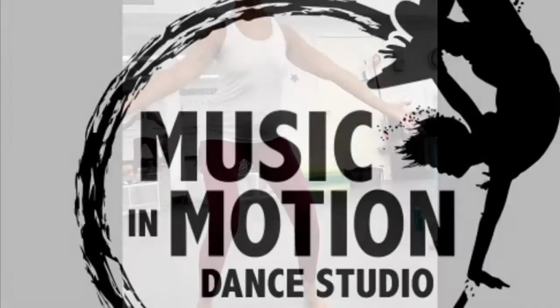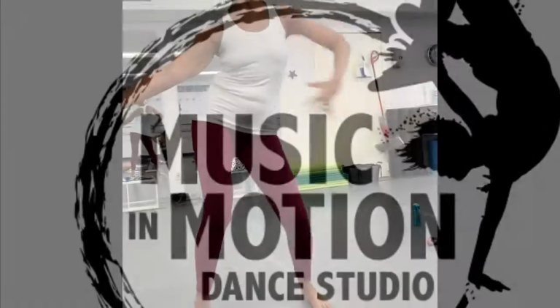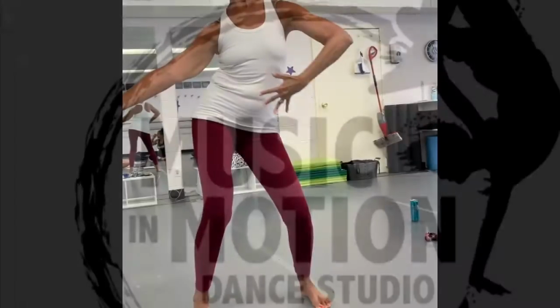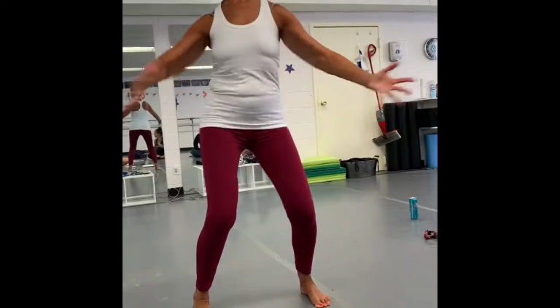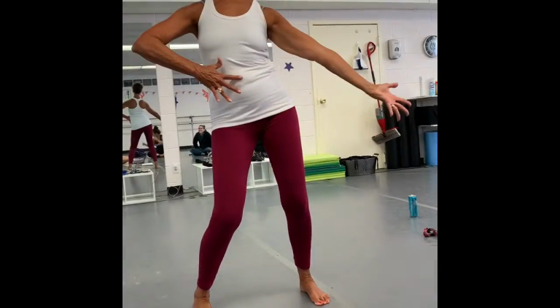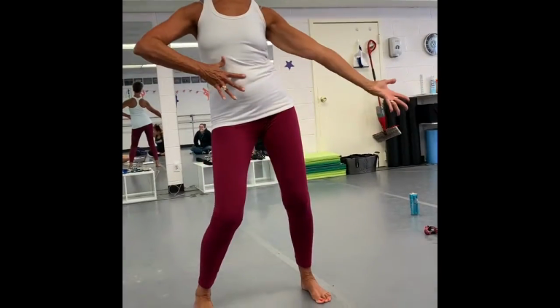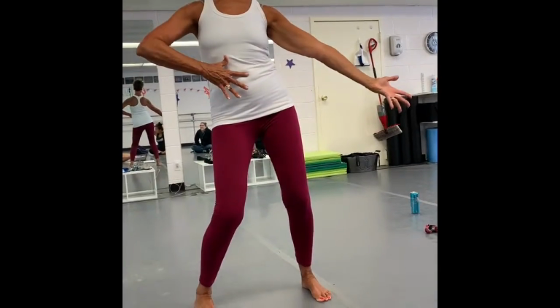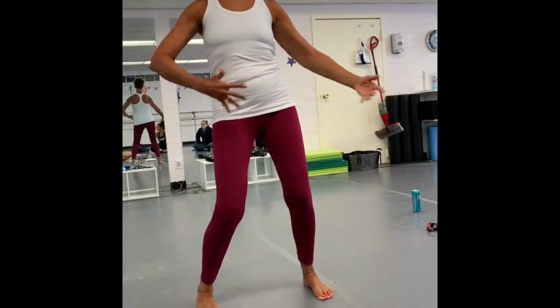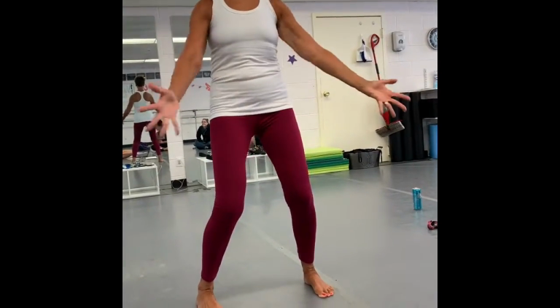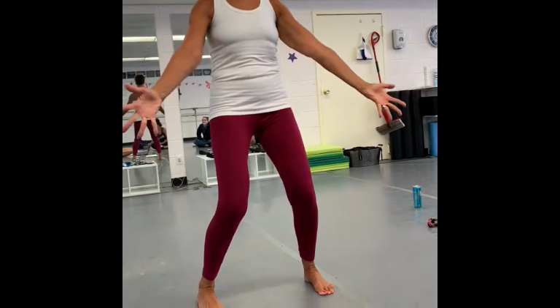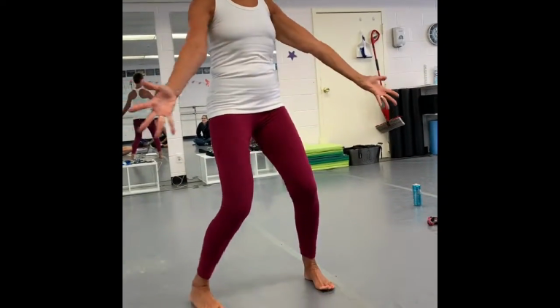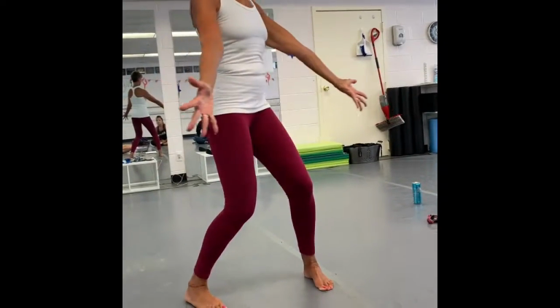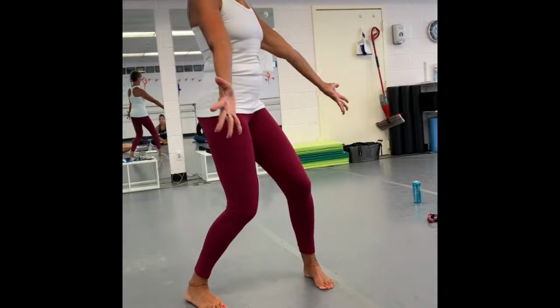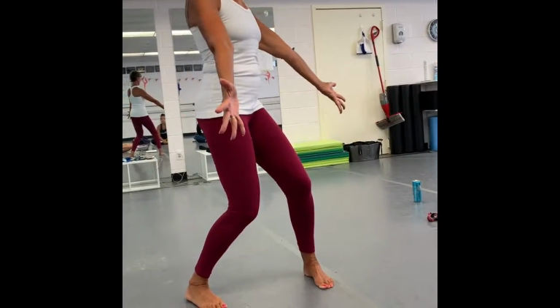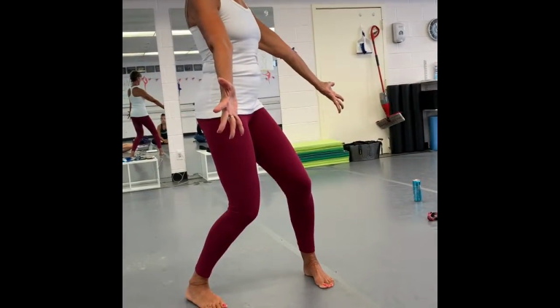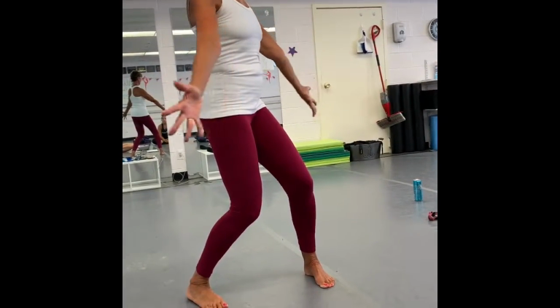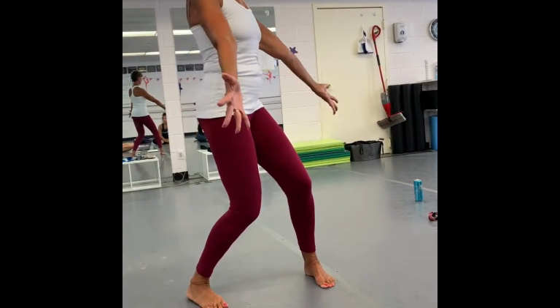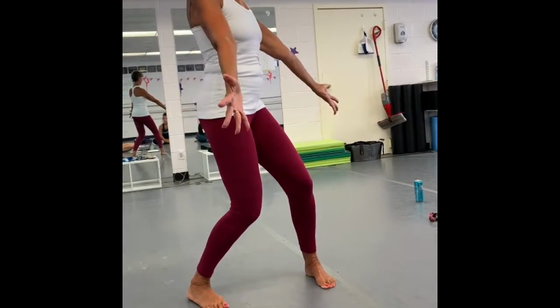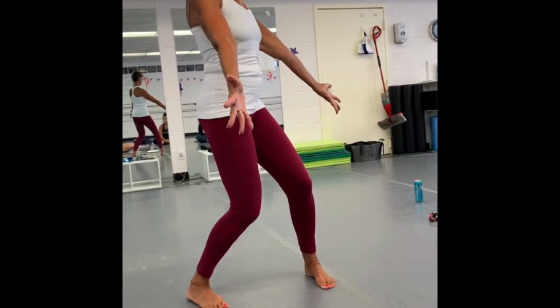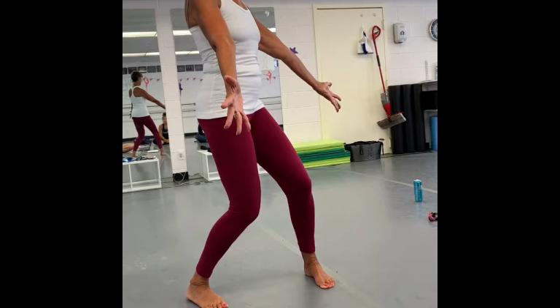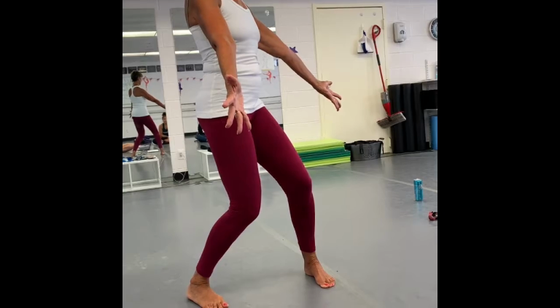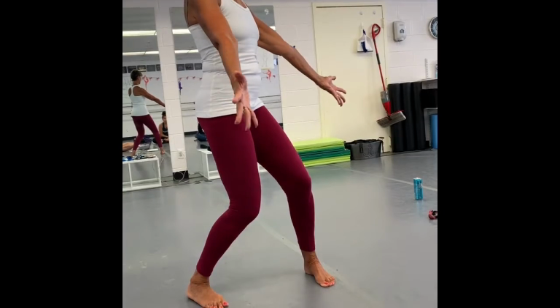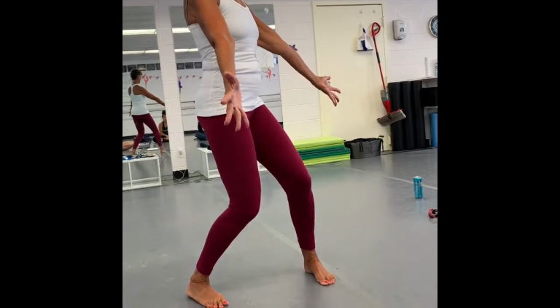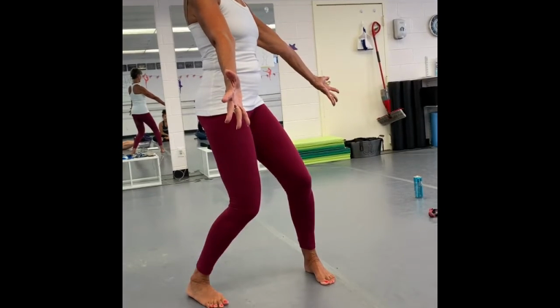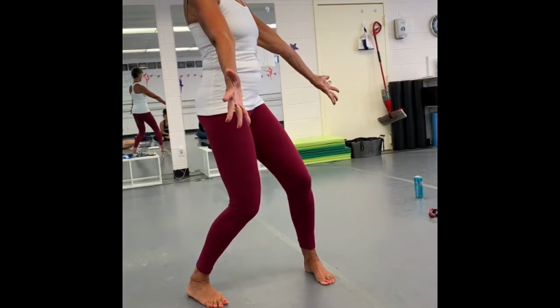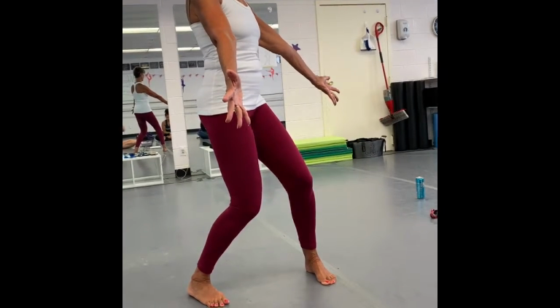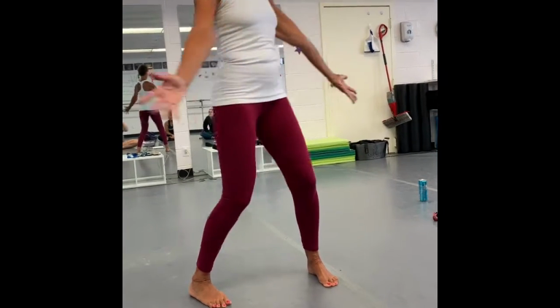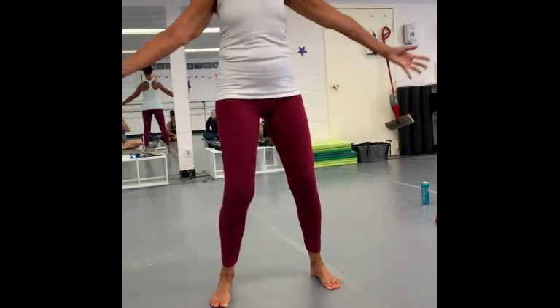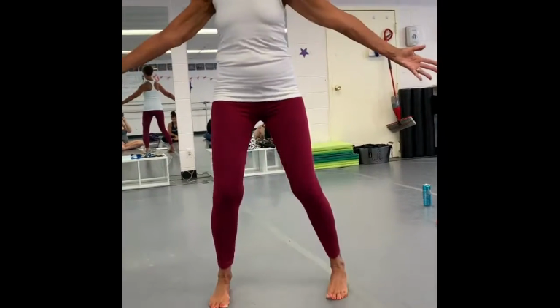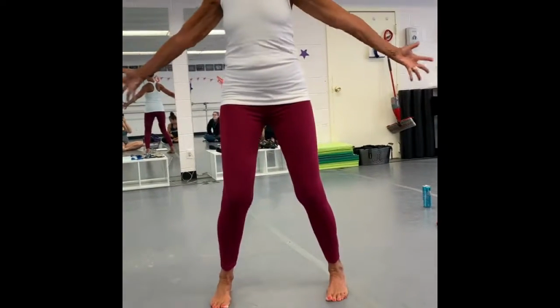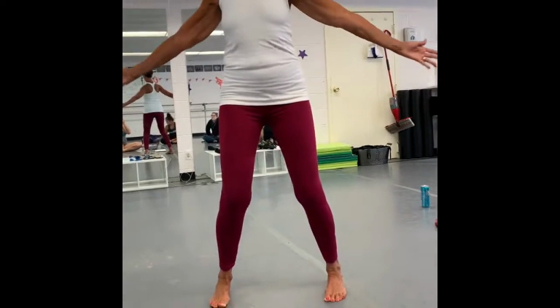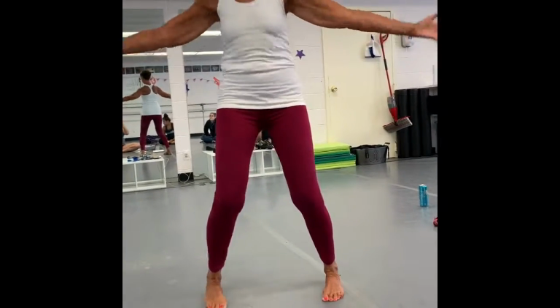Back, side, side. By the way, proper jazz arms and hands are taught forward of the body, so you can see them in their peripheral vision, not back here.